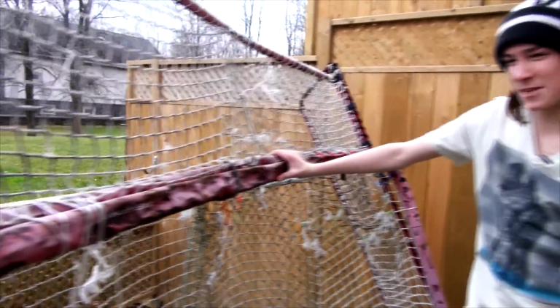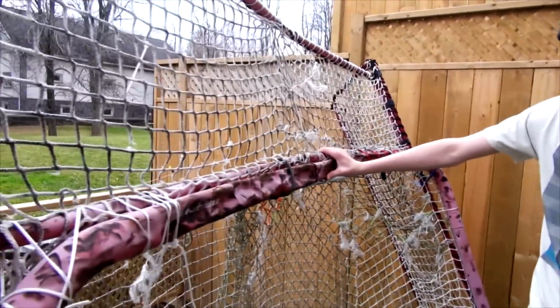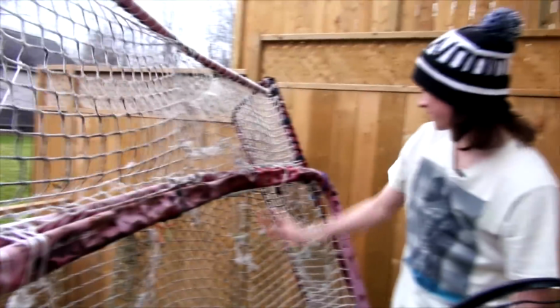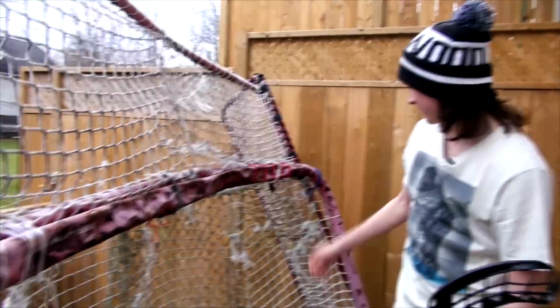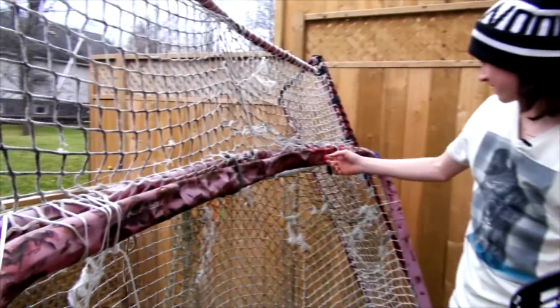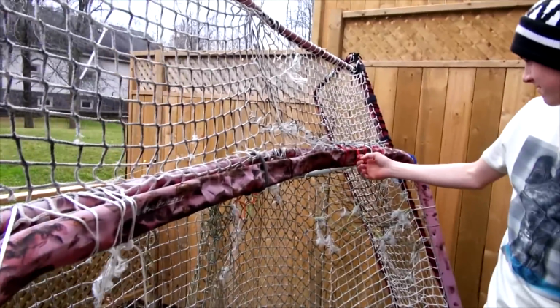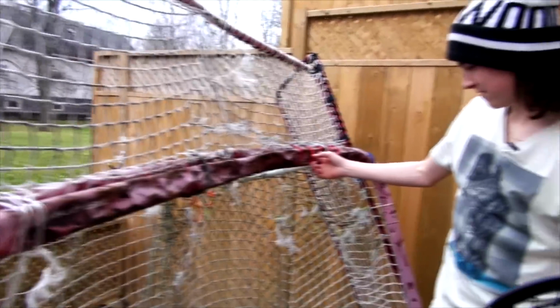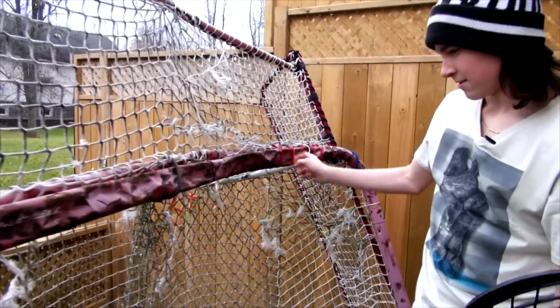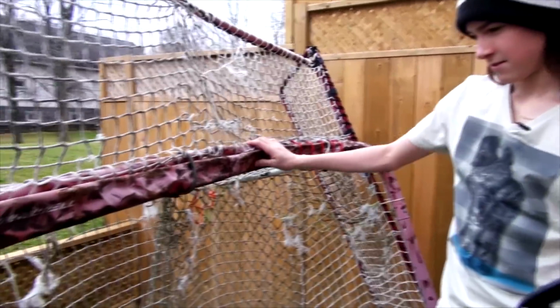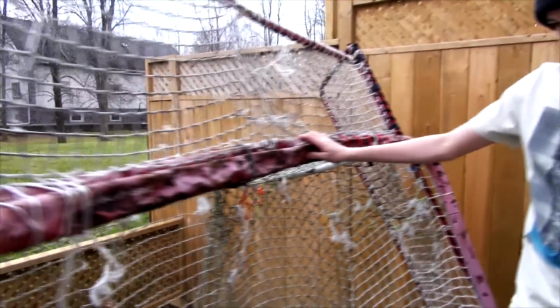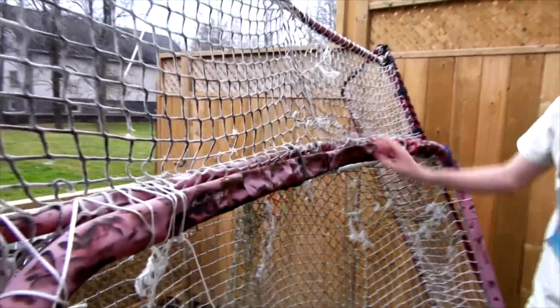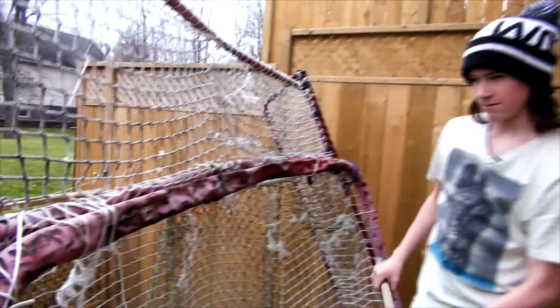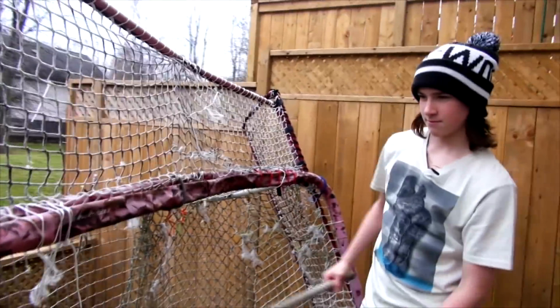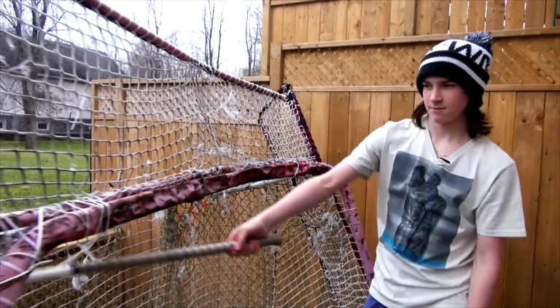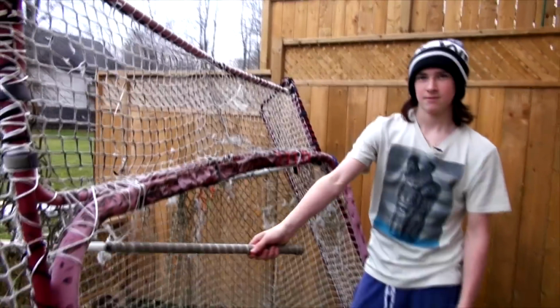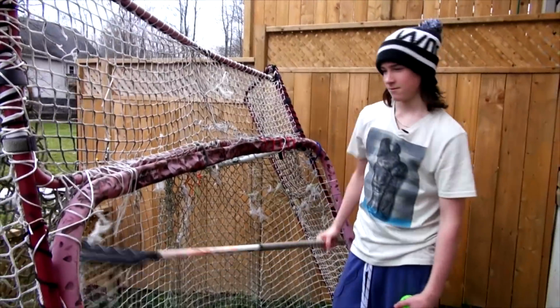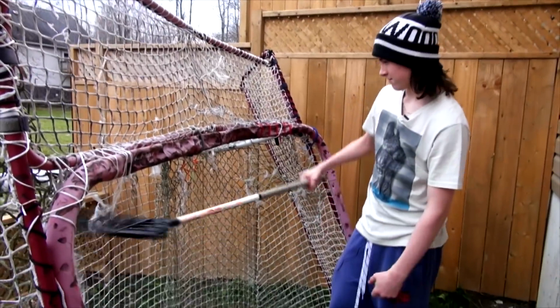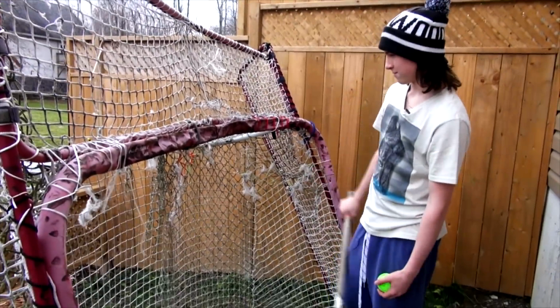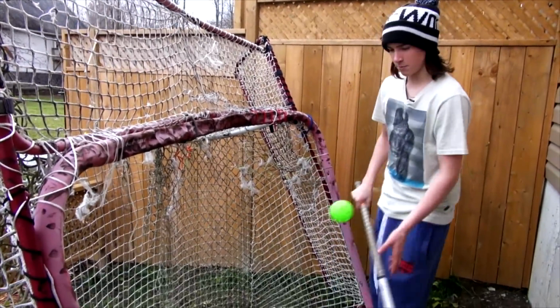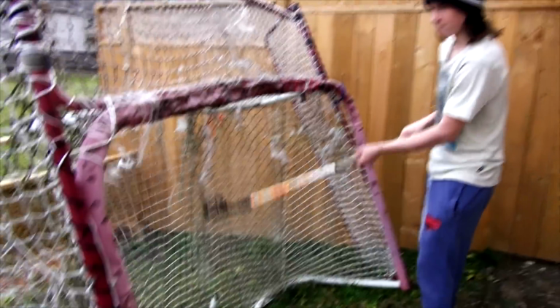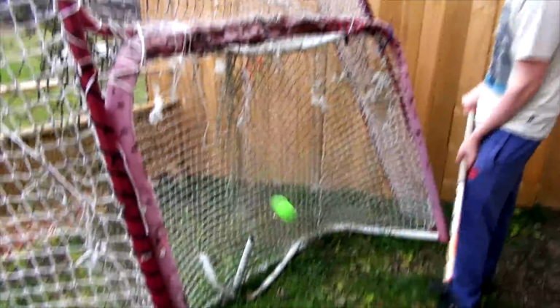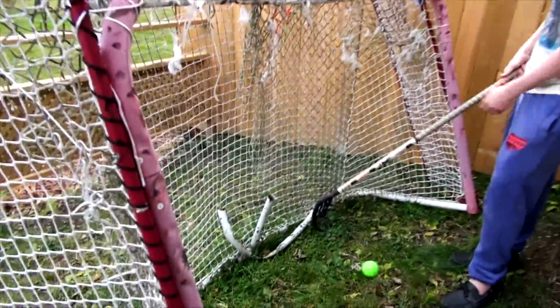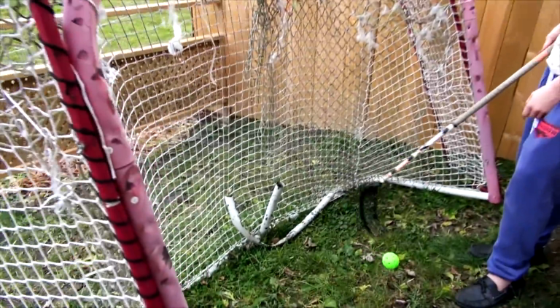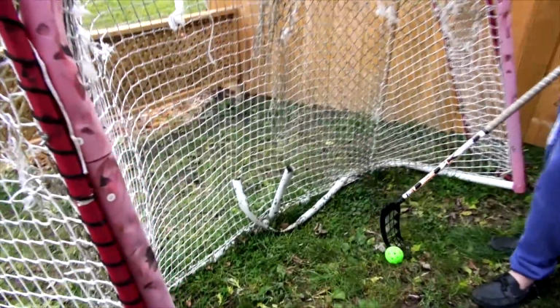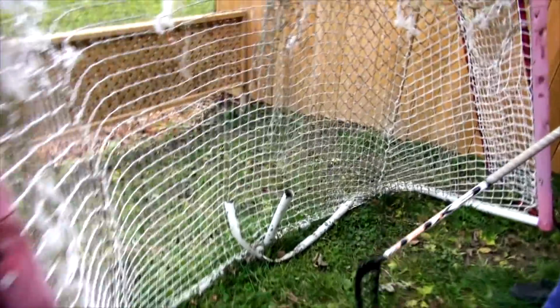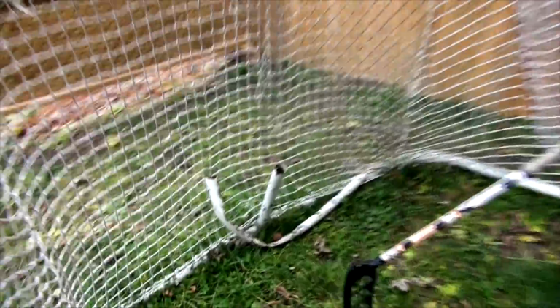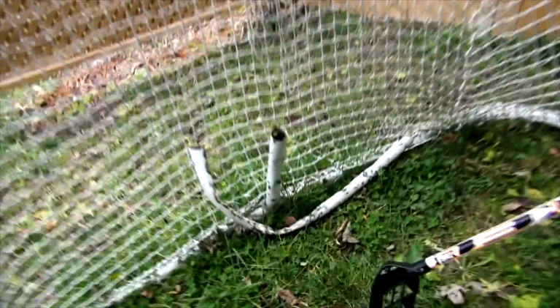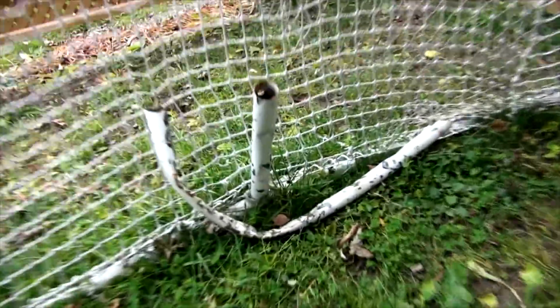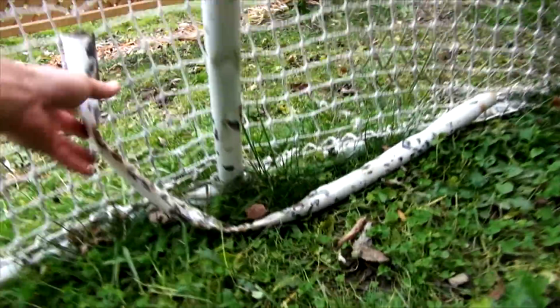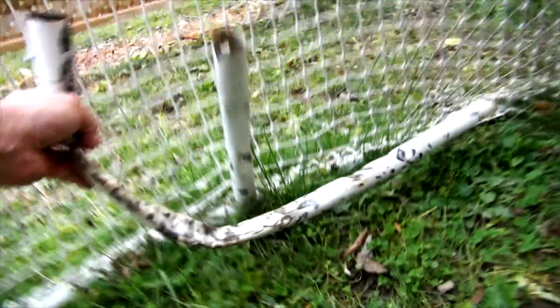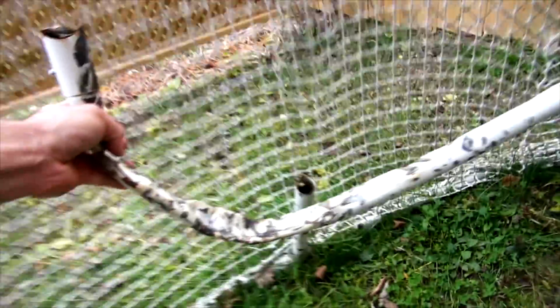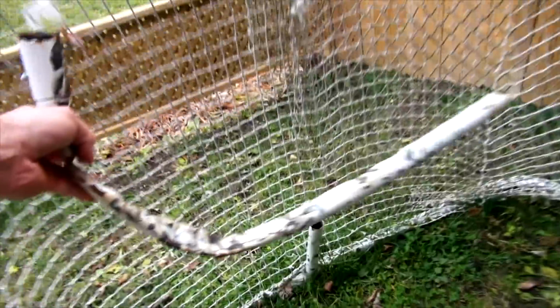6 months of use. This net runs you maybe around $100 at your big box stores, but if you have a good shot it's not going to last you that long. And look at the middle bar — there is no middle bar. Just wrecked. It's gone.